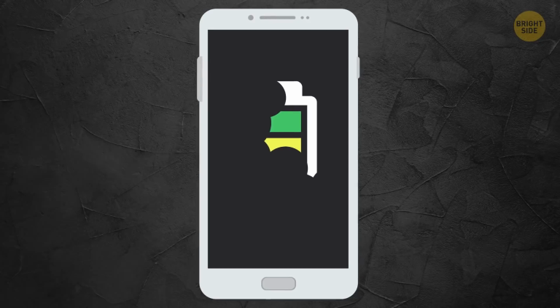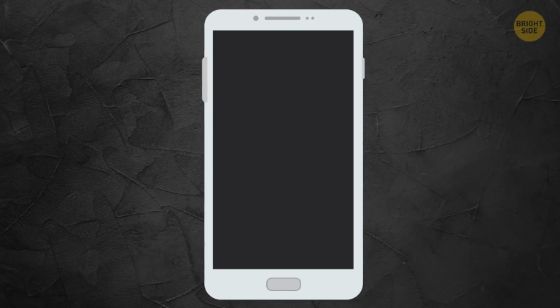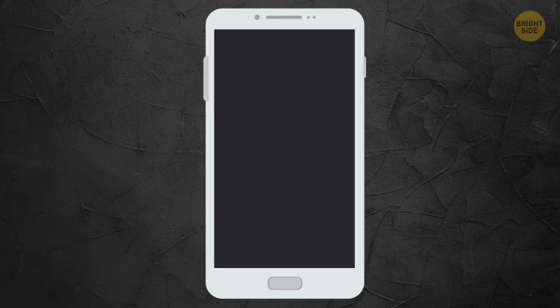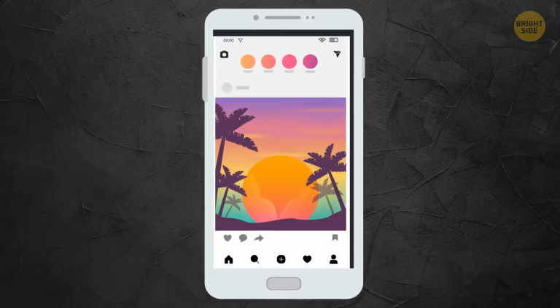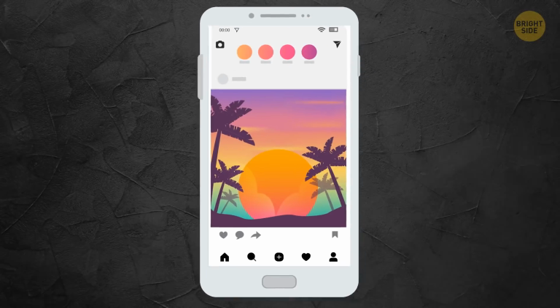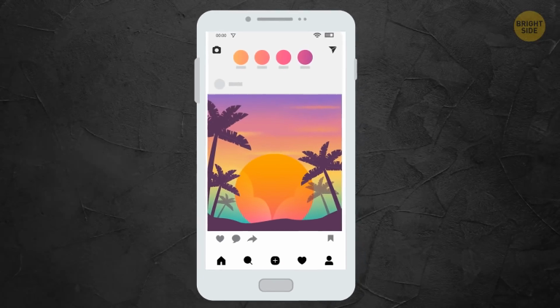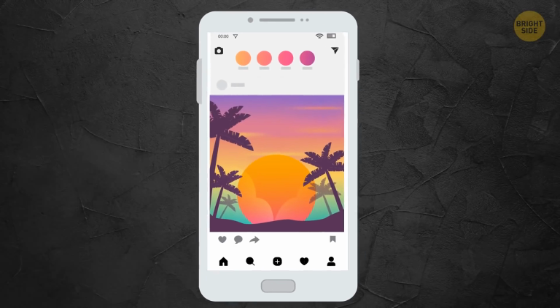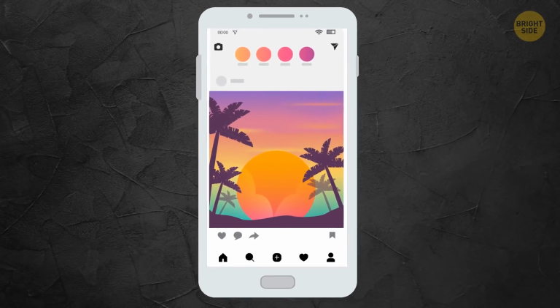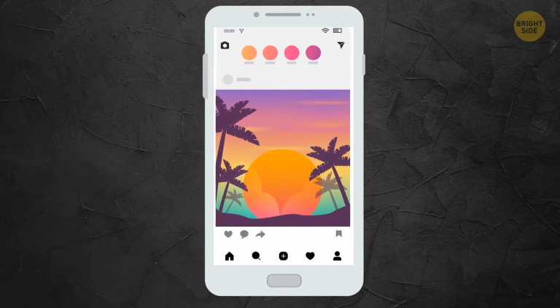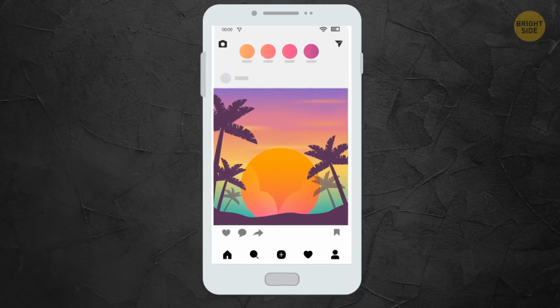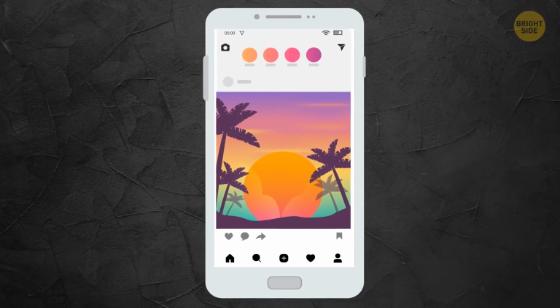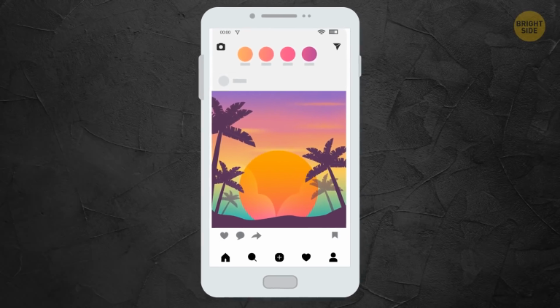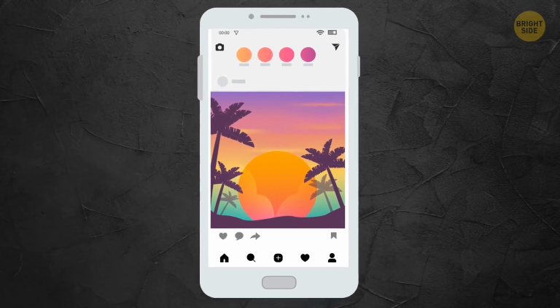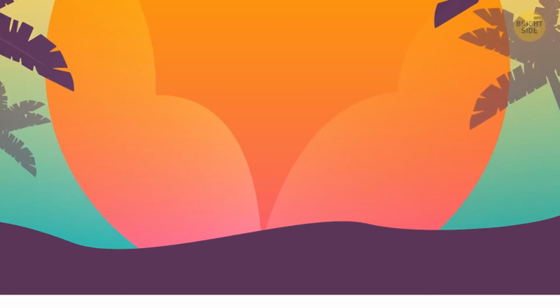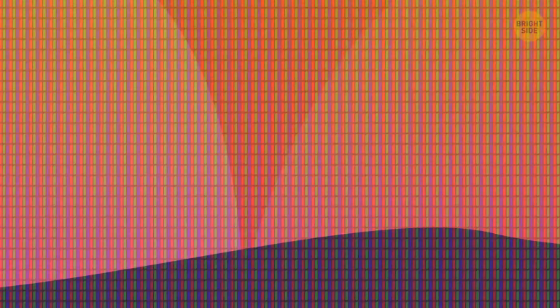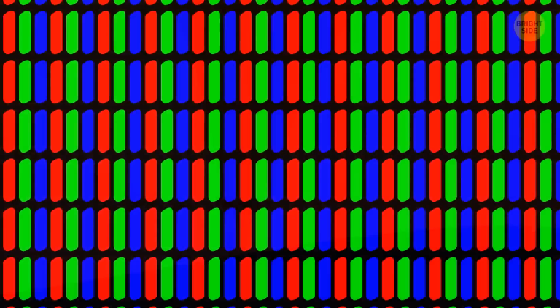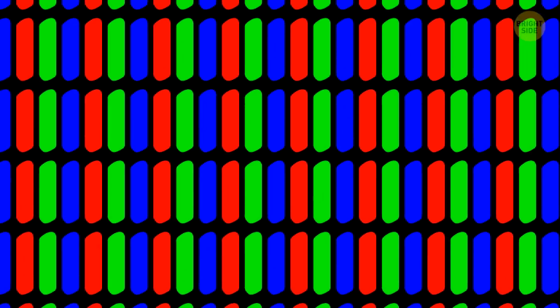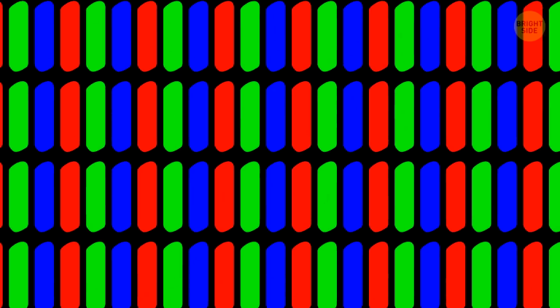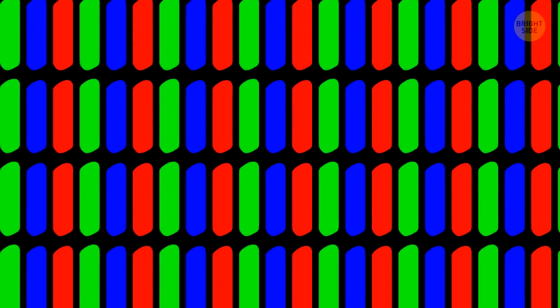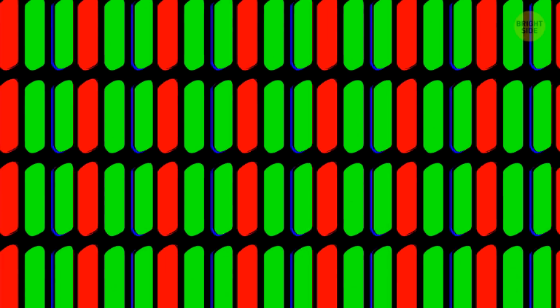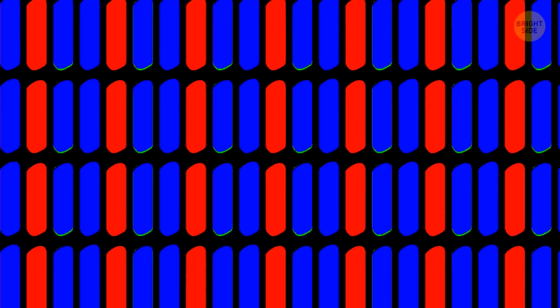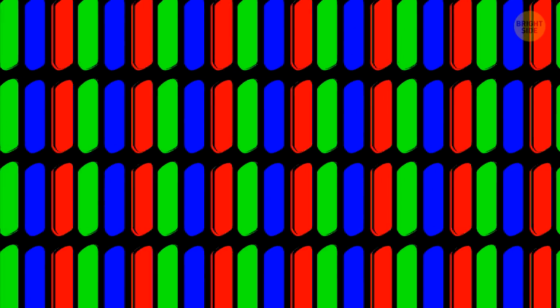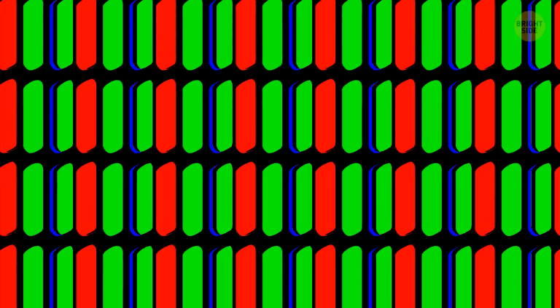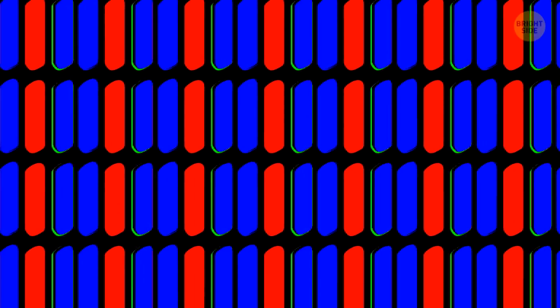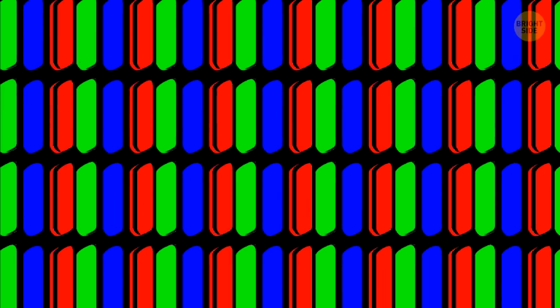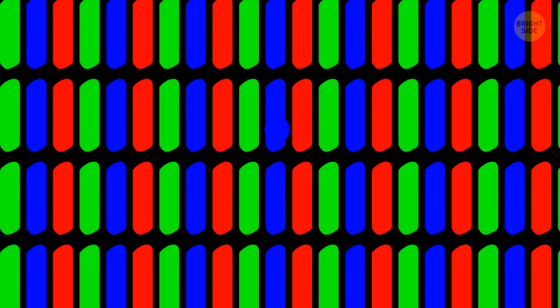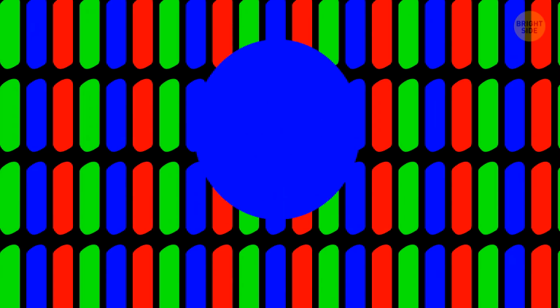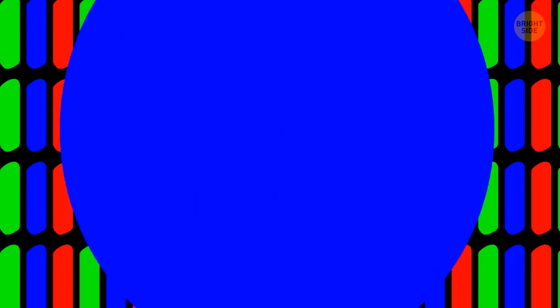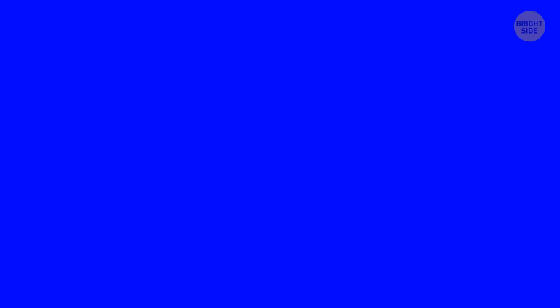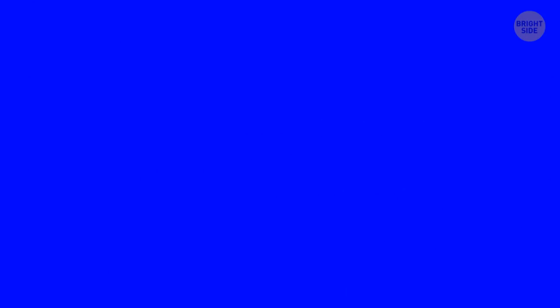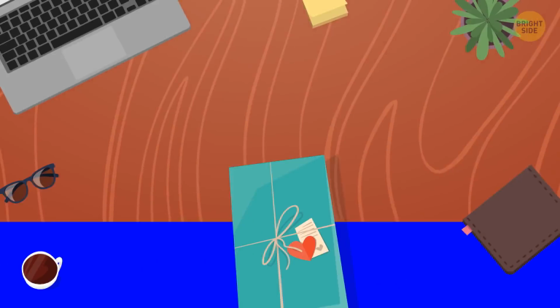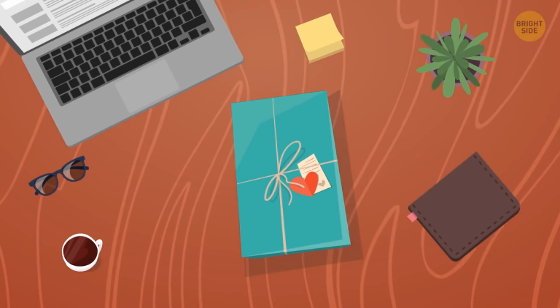But the black wallpaper trick won't work on this type of screen. Whenever the phone is active, it lights up every pixel you see, no matter what color it is.